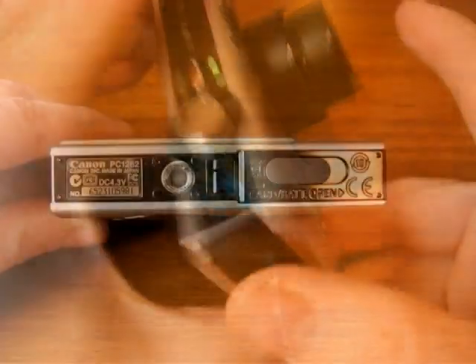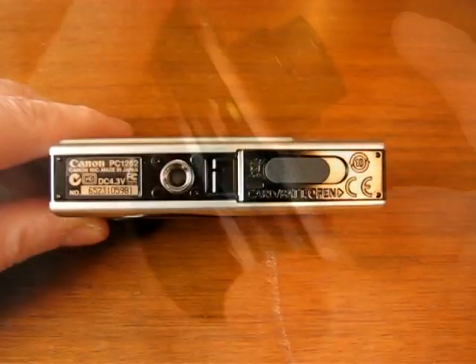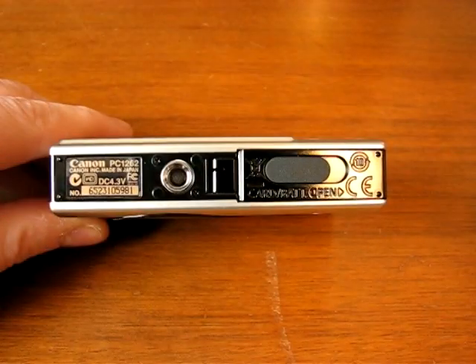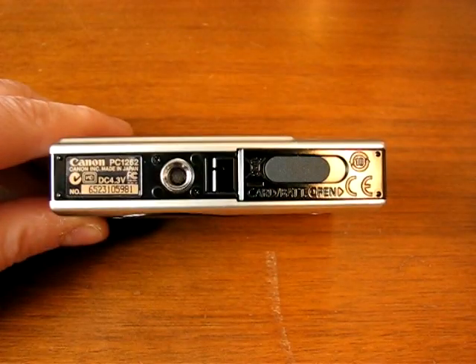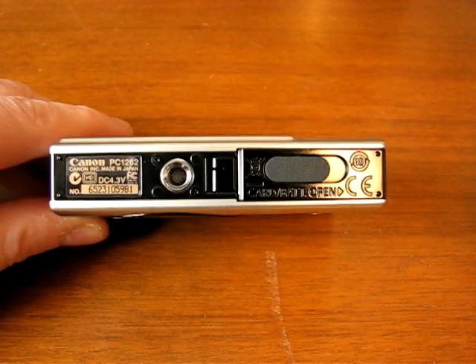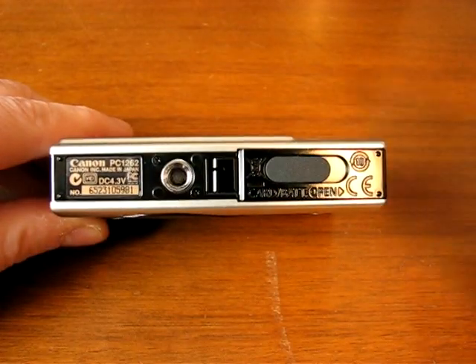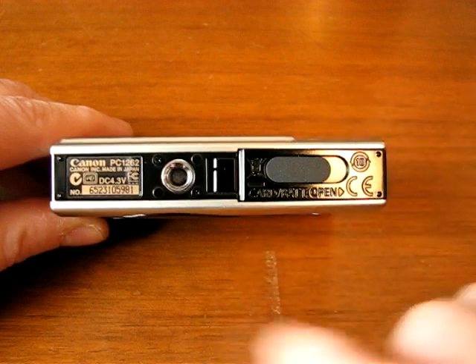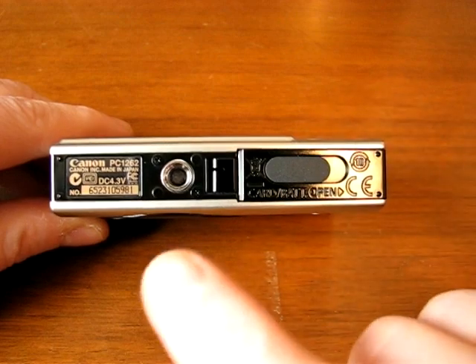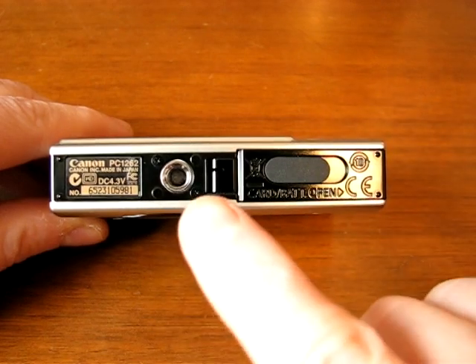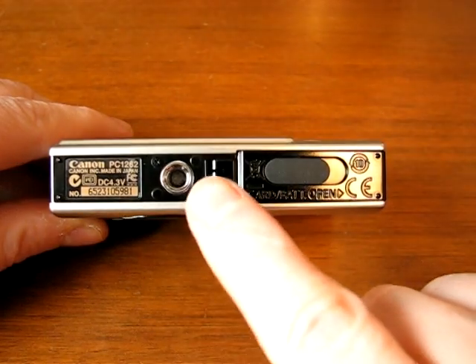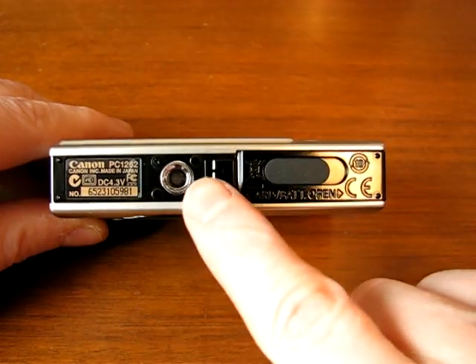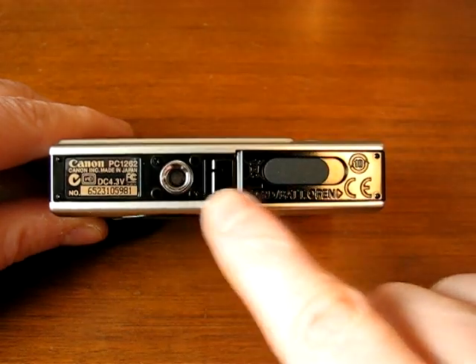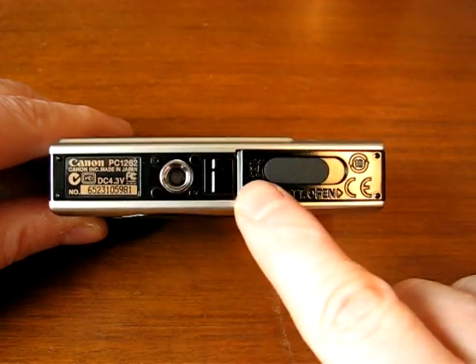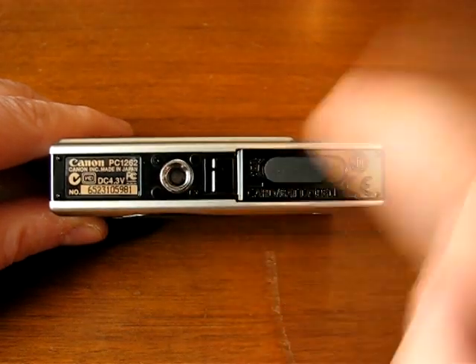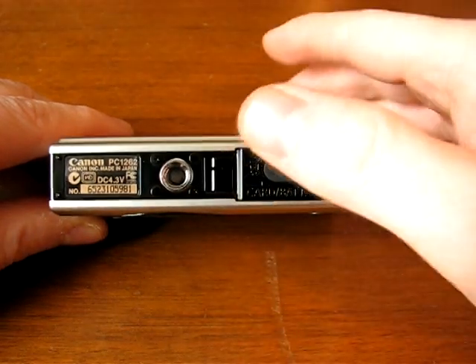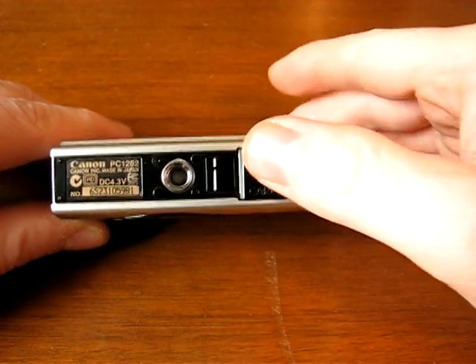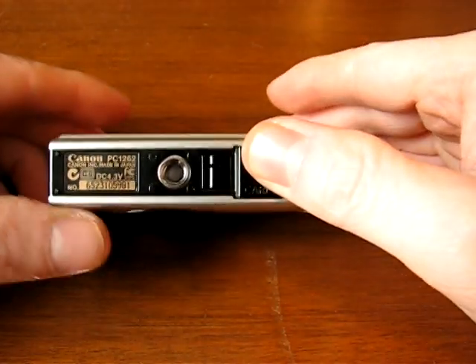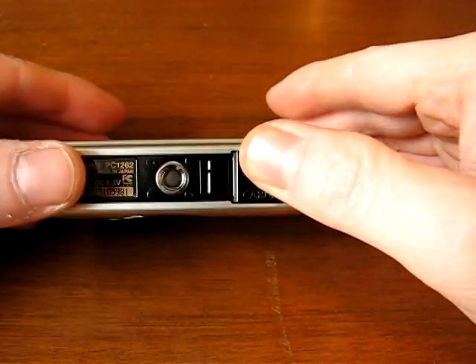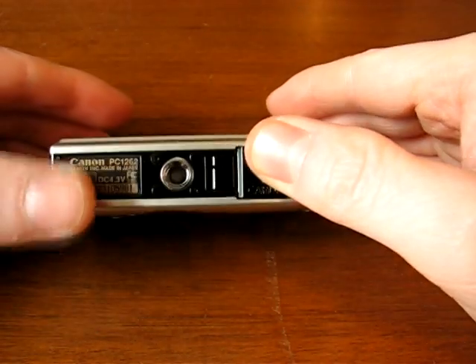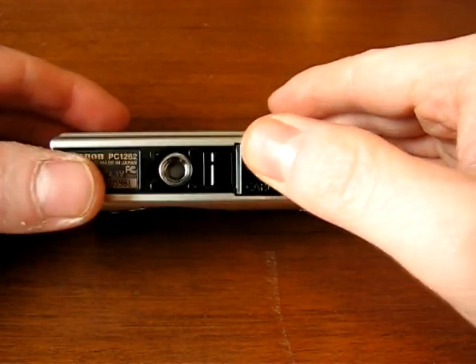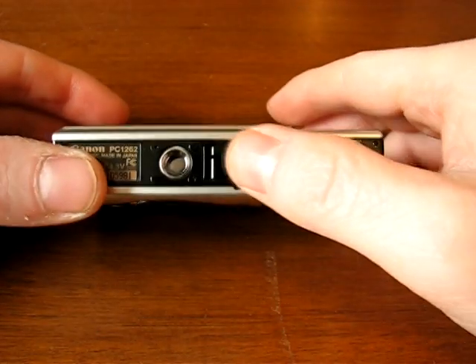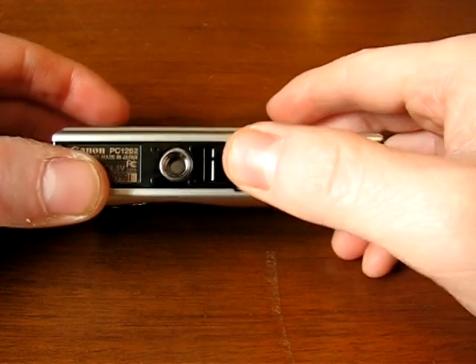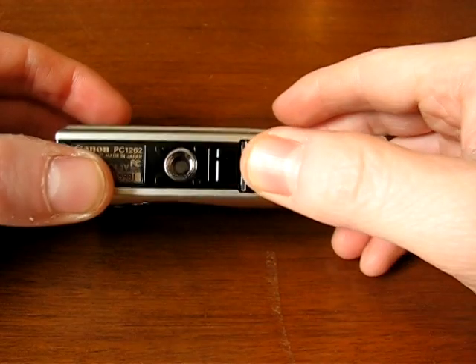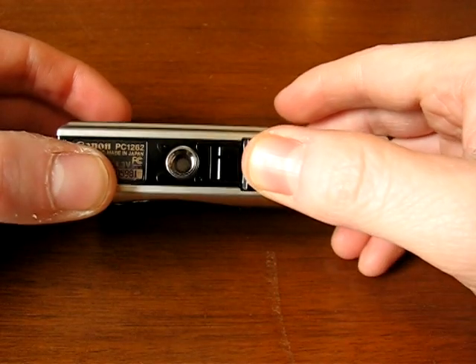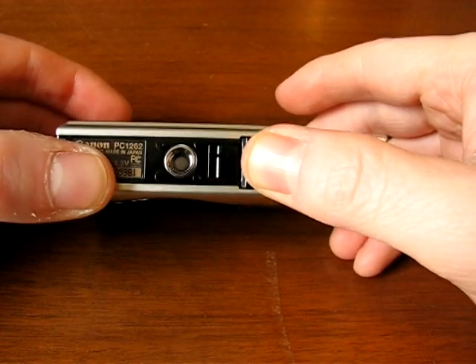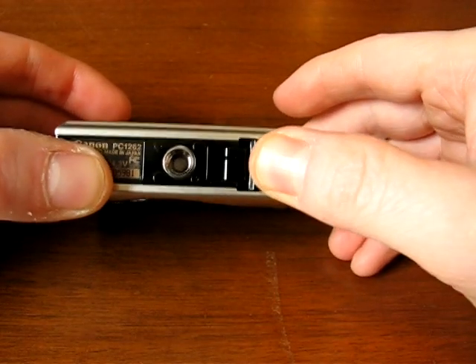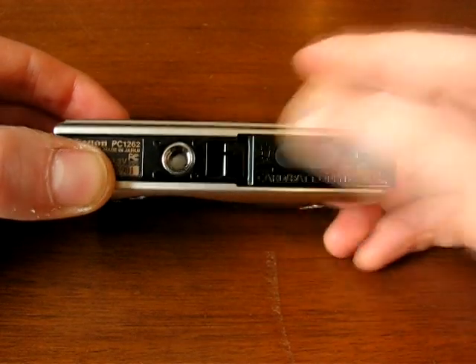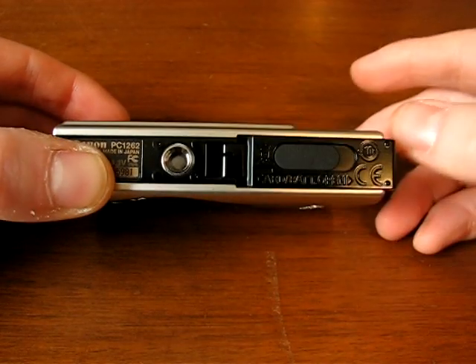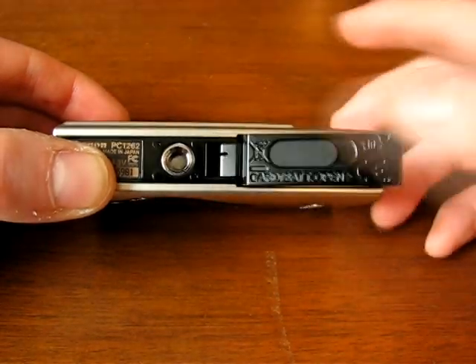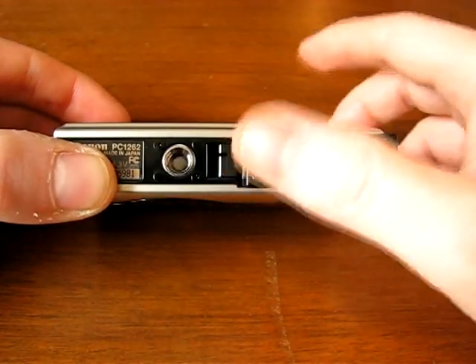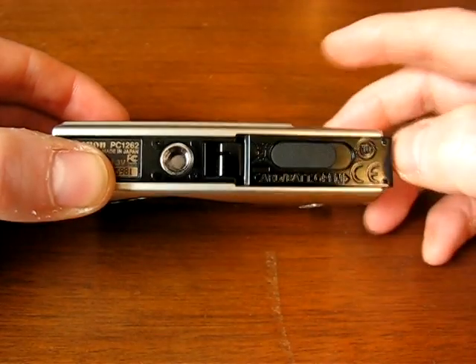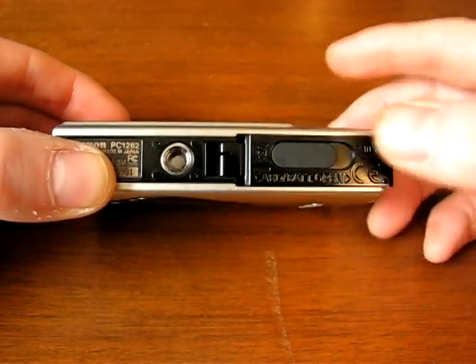Here we have the bottom of the camera. You have the tripod socket and the battery compartment, which also houses the SD card. Push and slide up to open it.